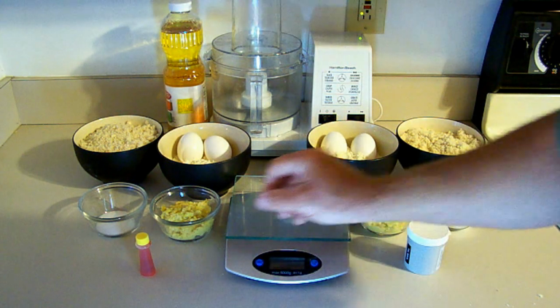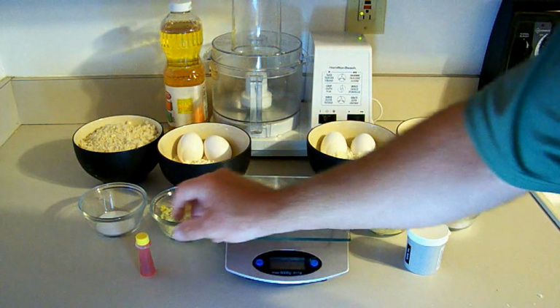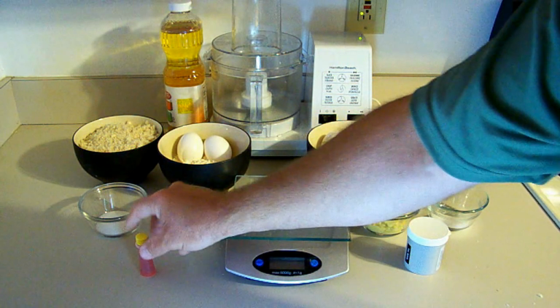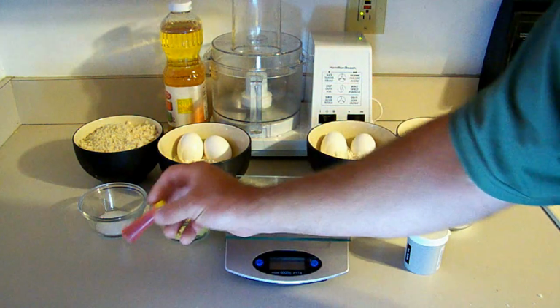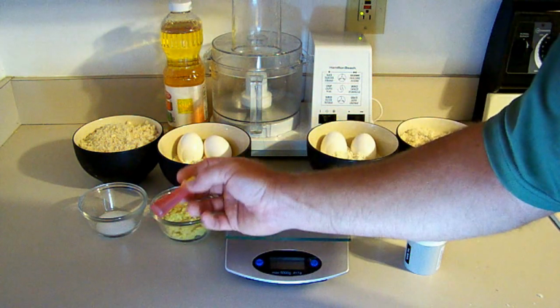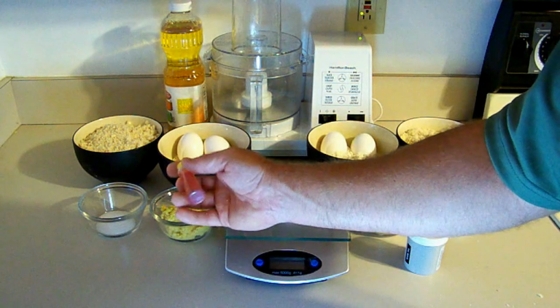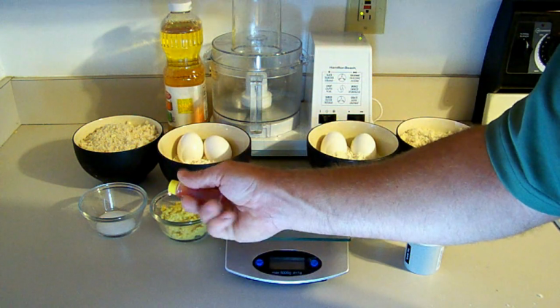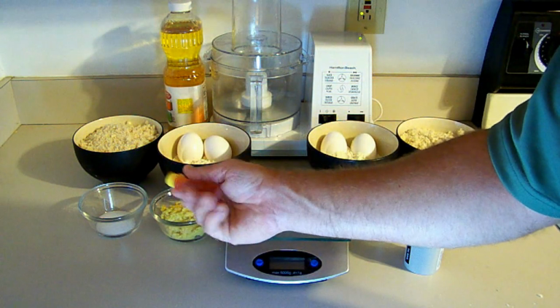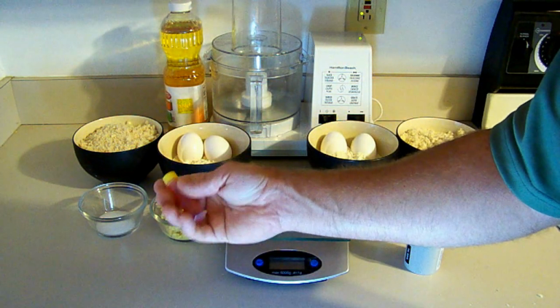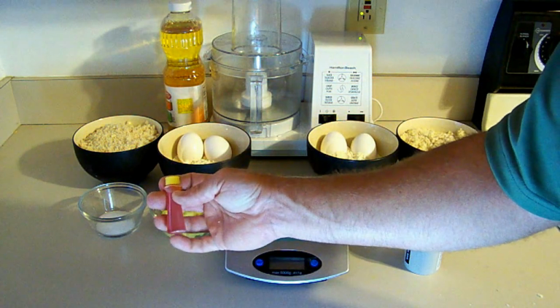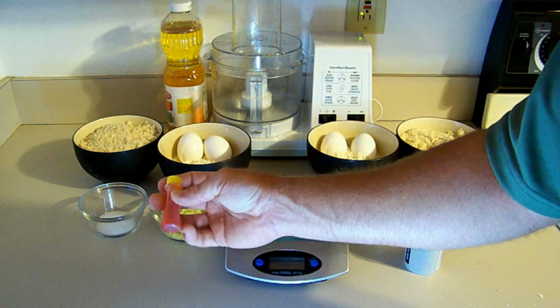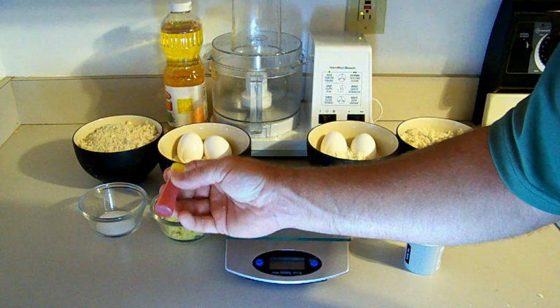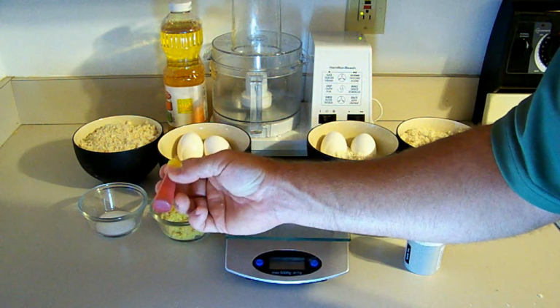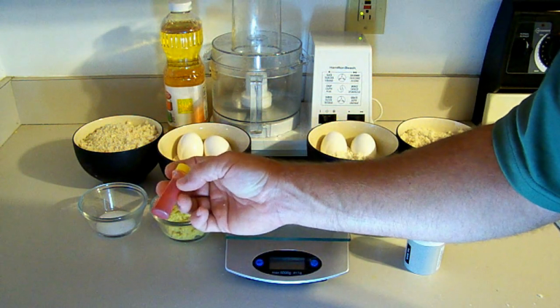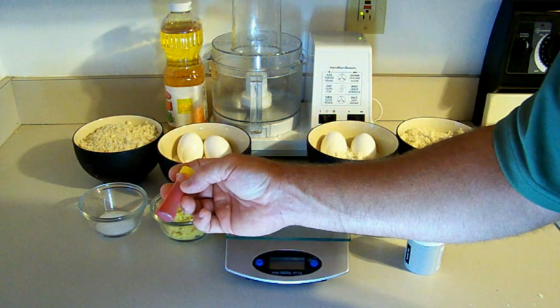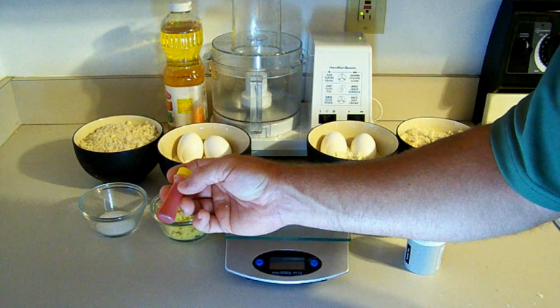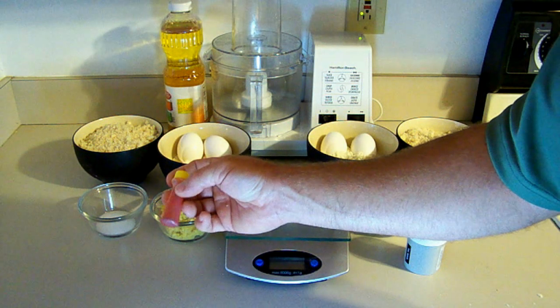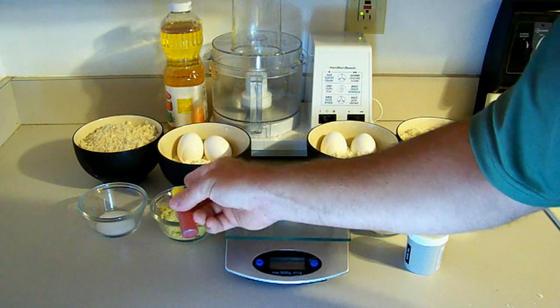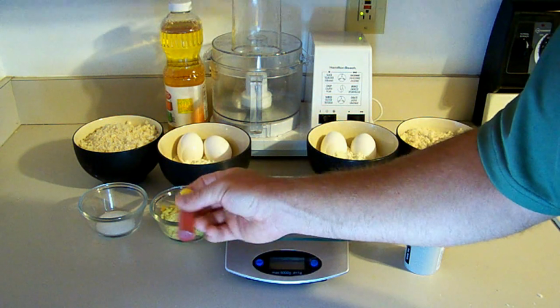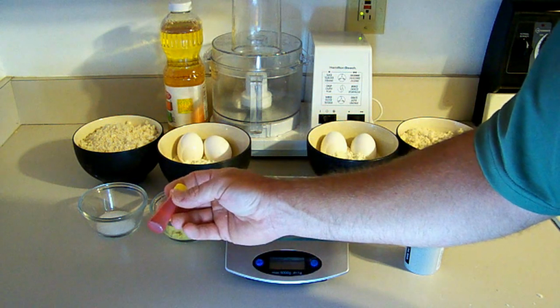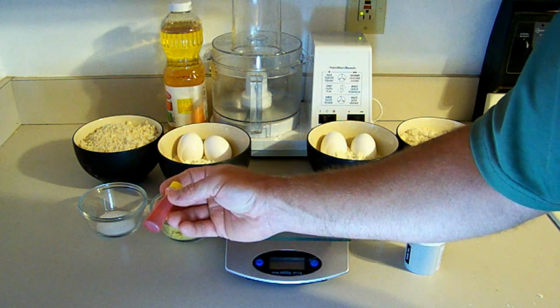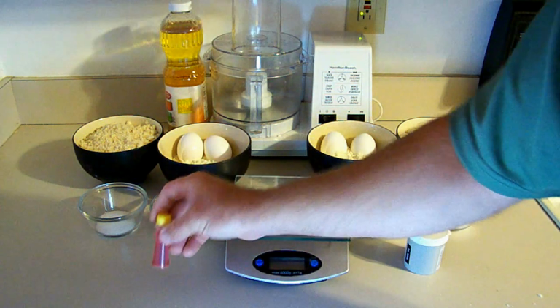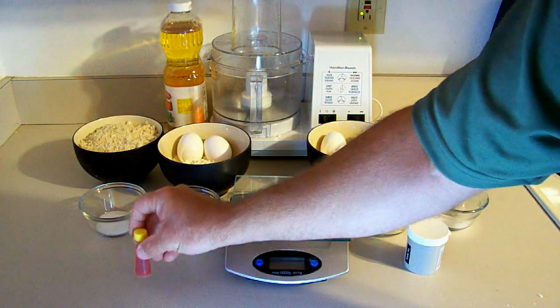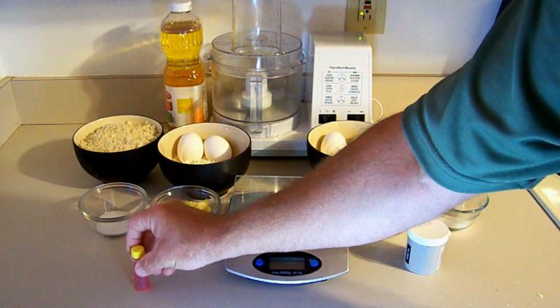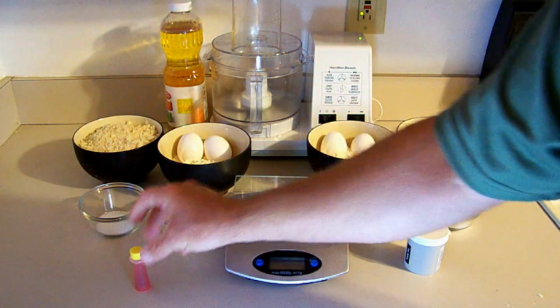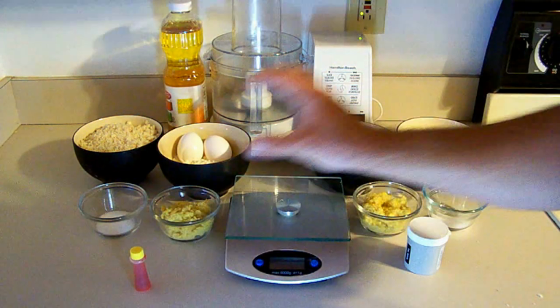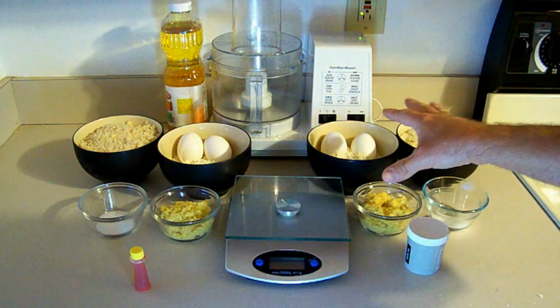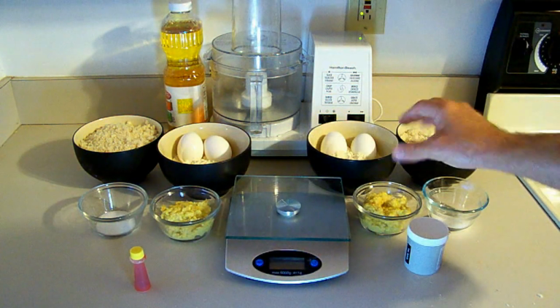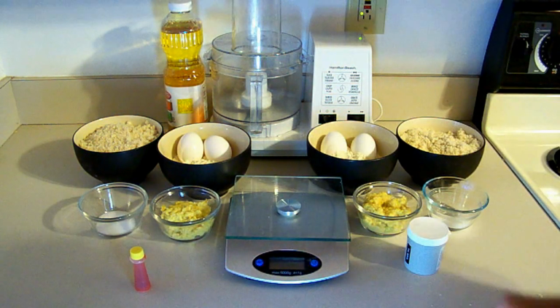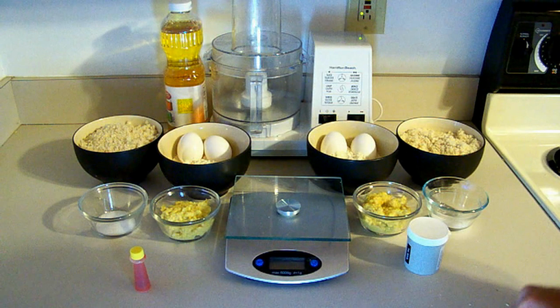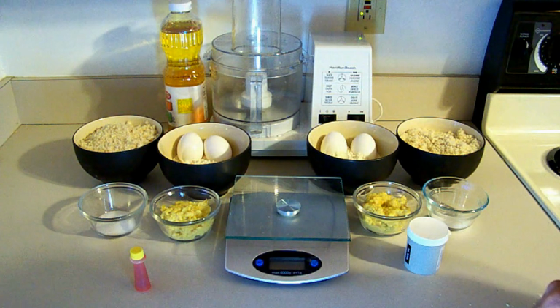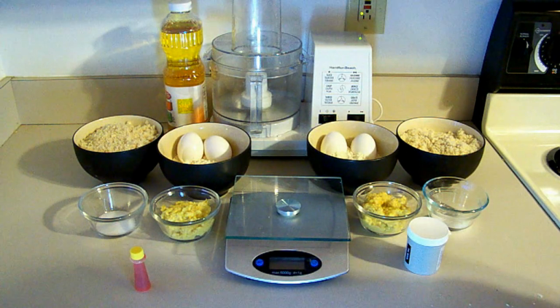Over here we're using food coloring from the grocery store — 25 drops to the wet mix. I'll show you how to do the white first, let's go mix it up.